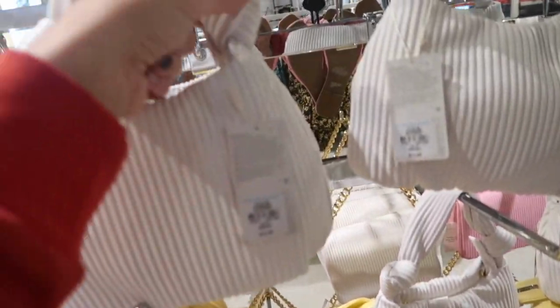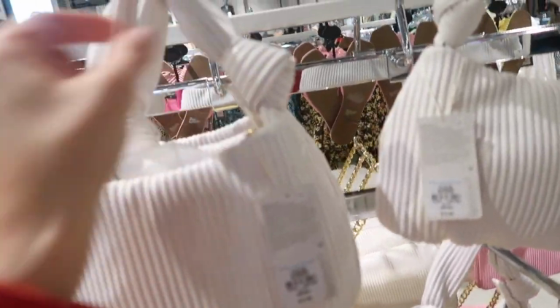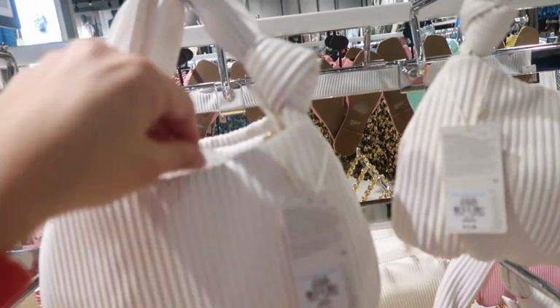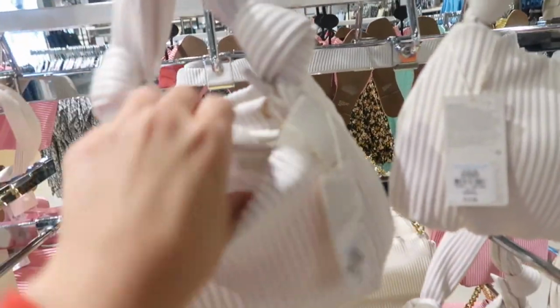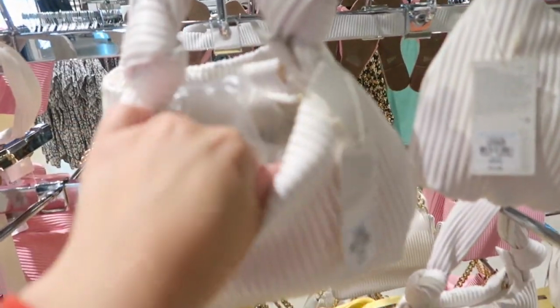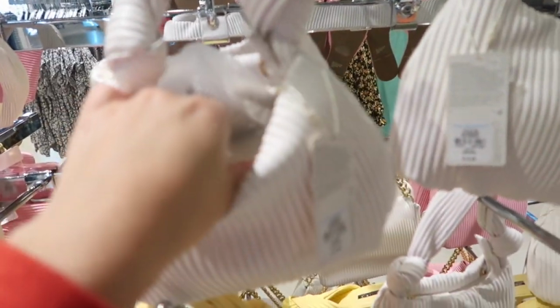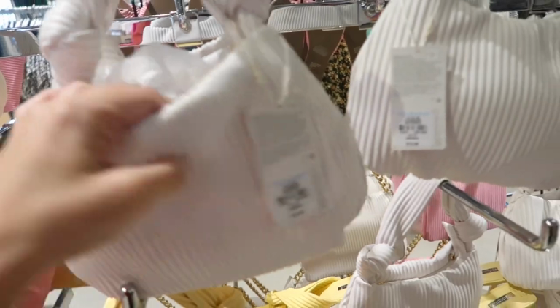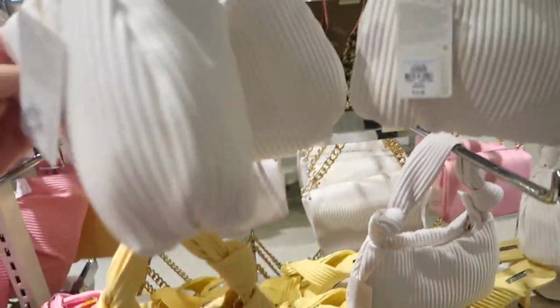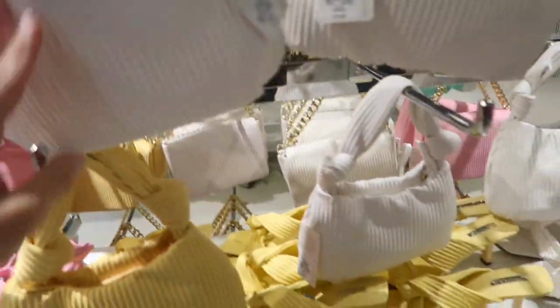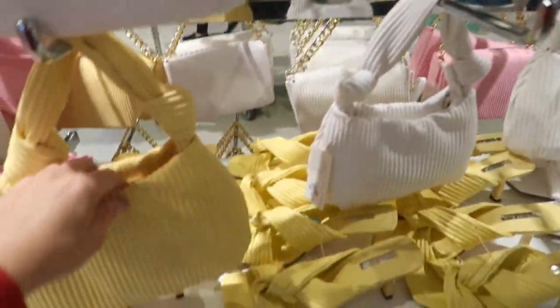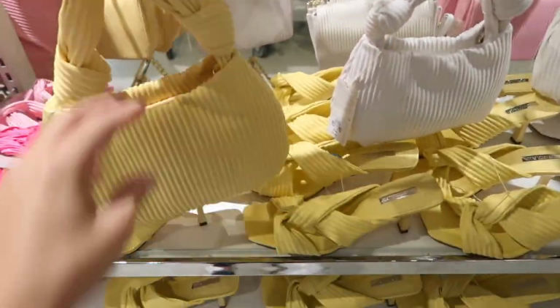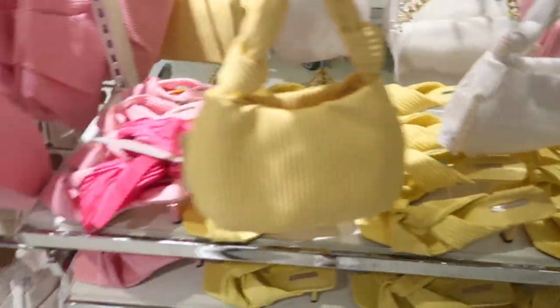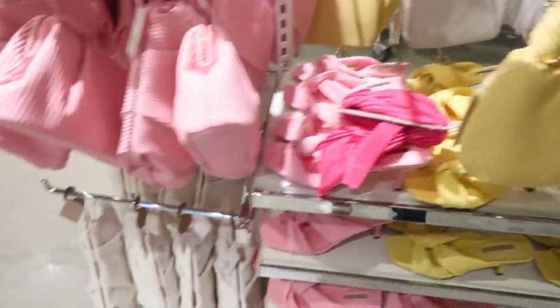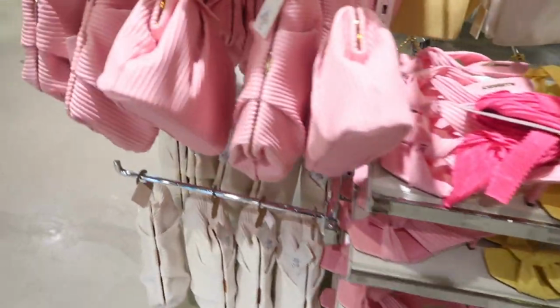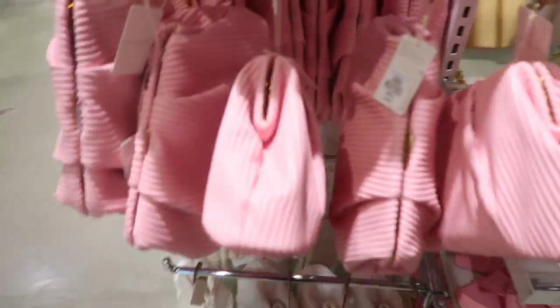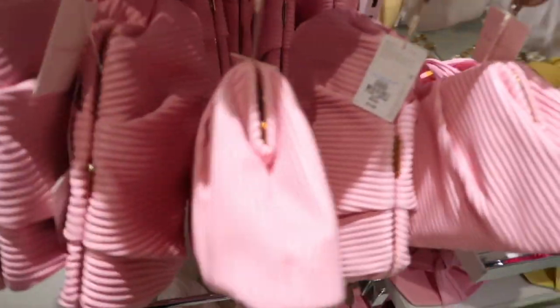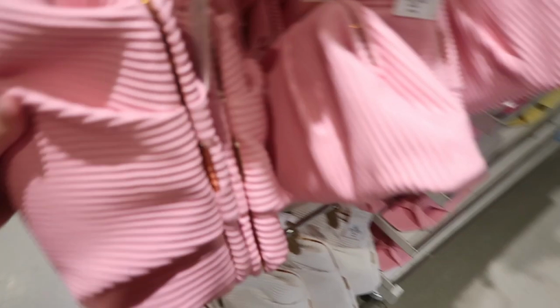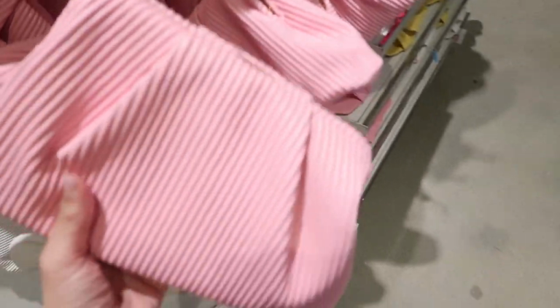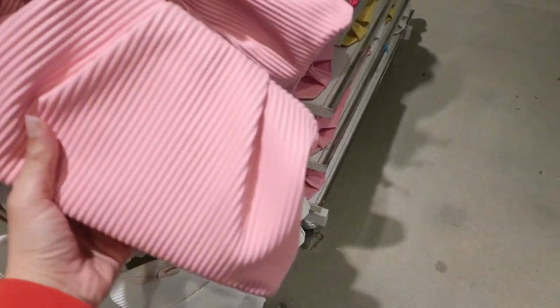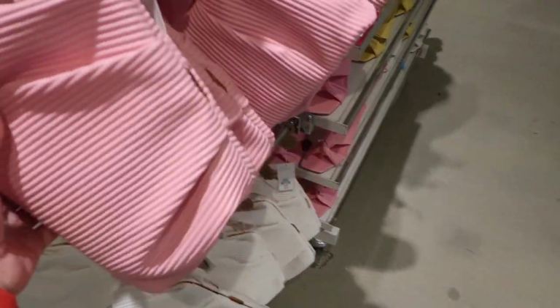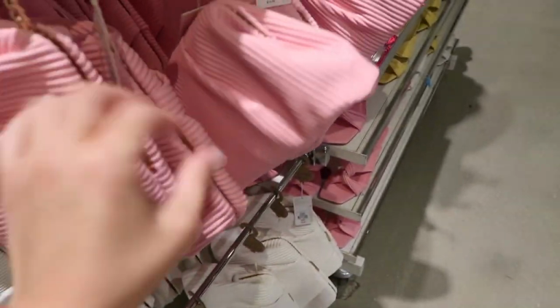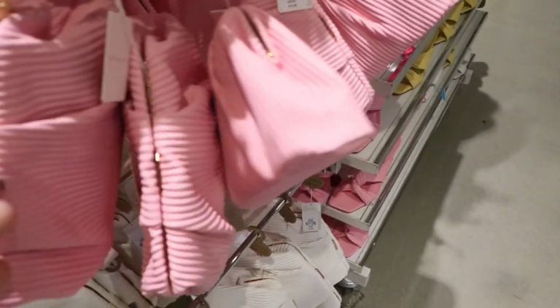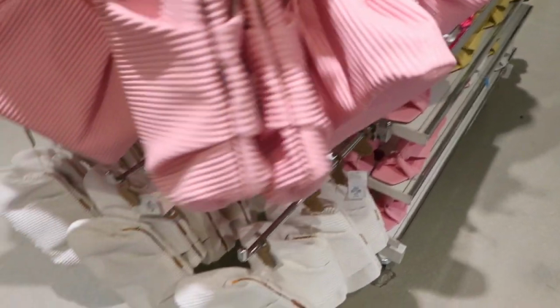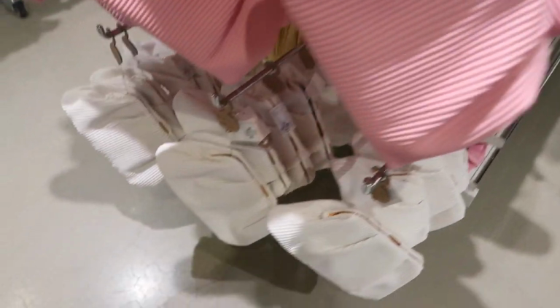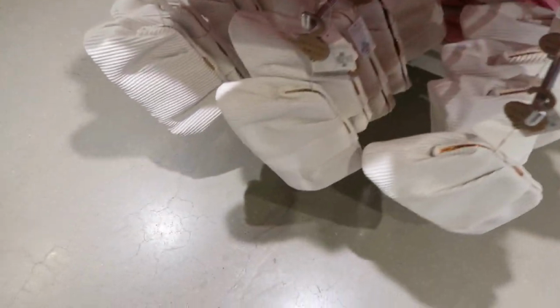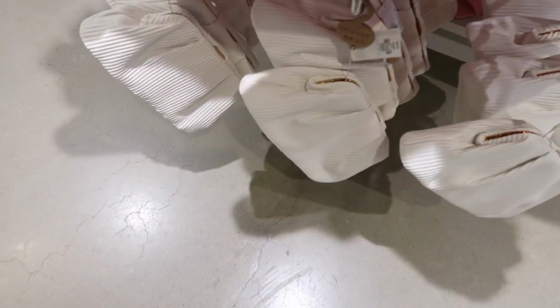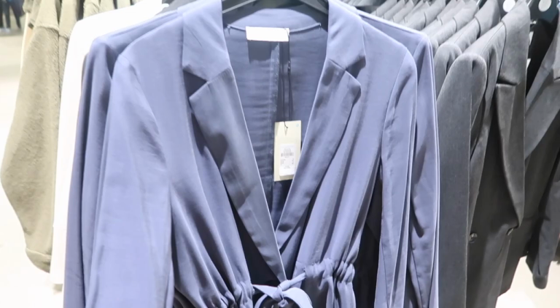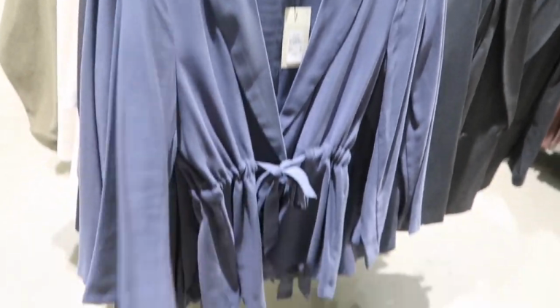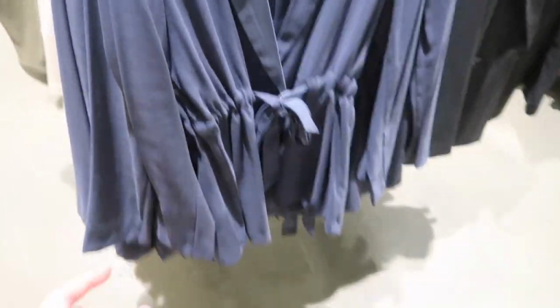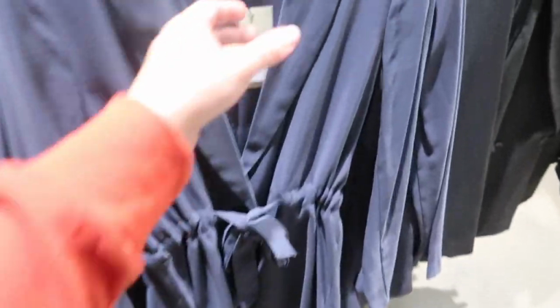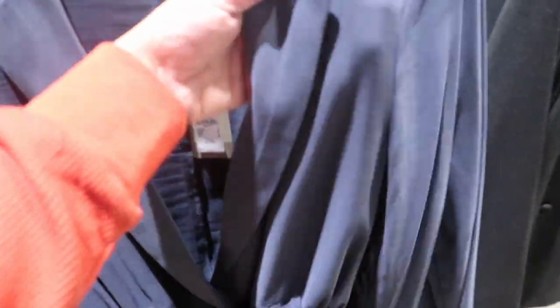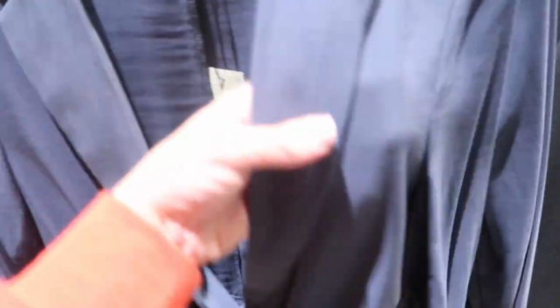They also have these matching bags — twelve dollars — with that knotty detail, little zippered top, in all those colors. In the pink they have a little clutch for fourteen, and it also comes in the white.